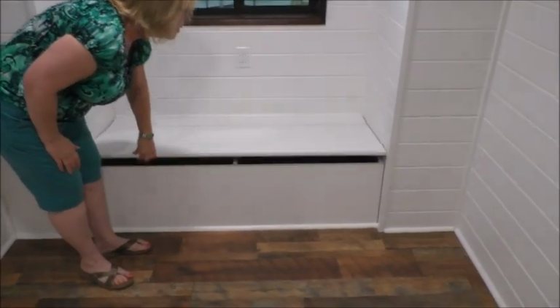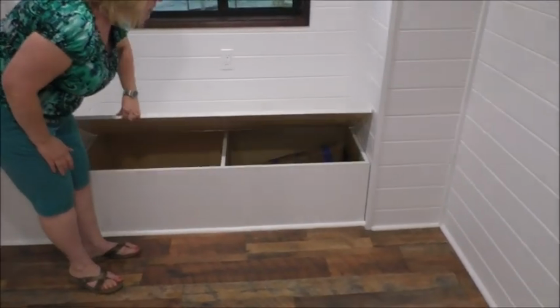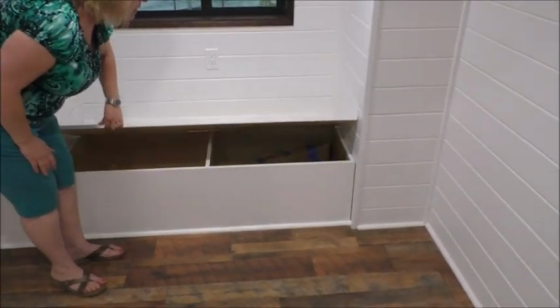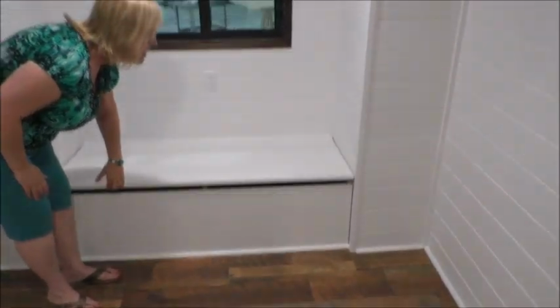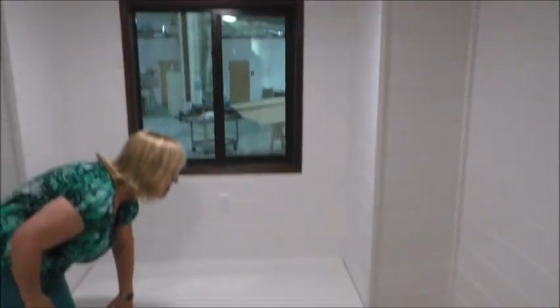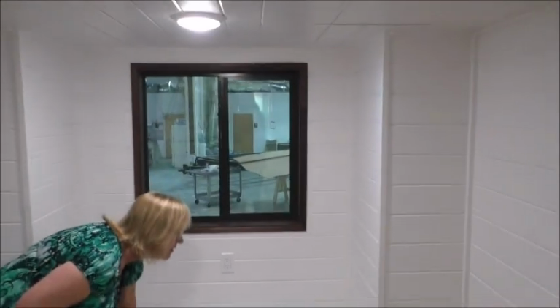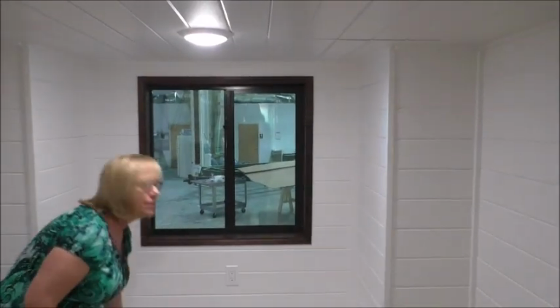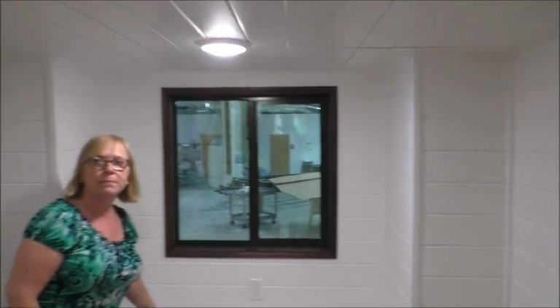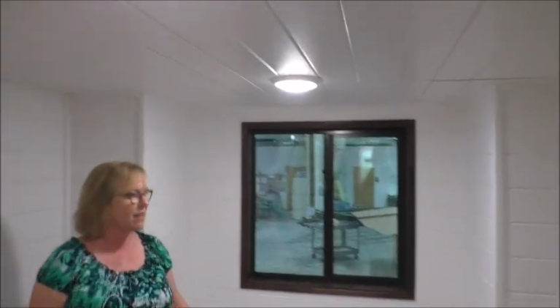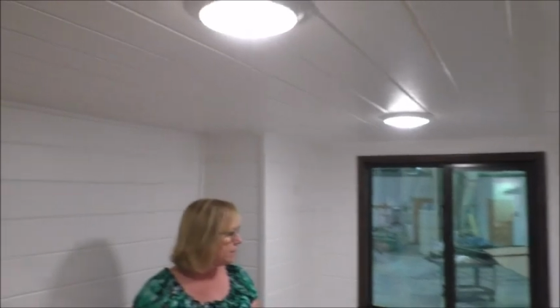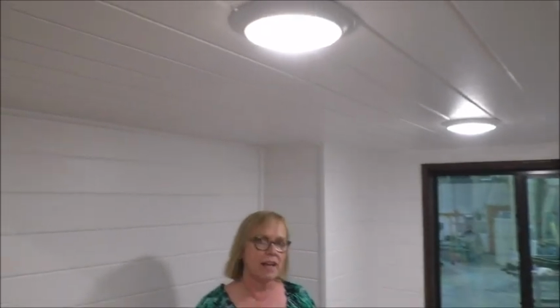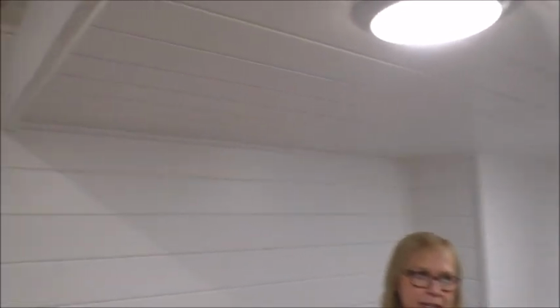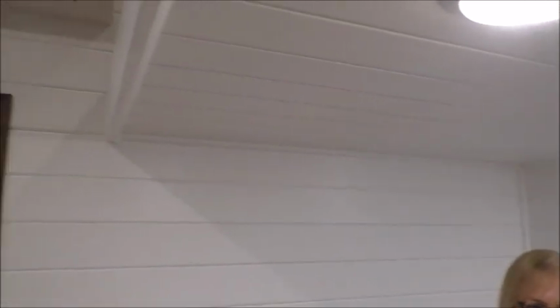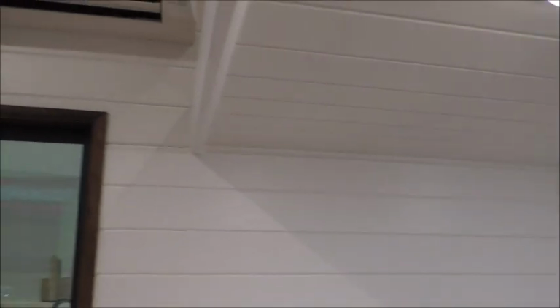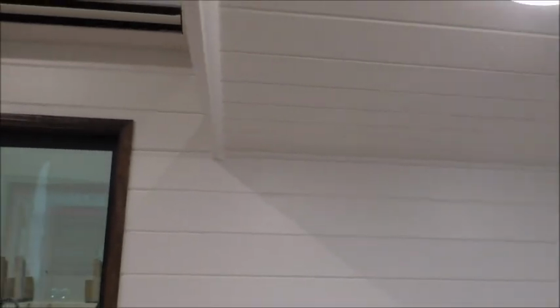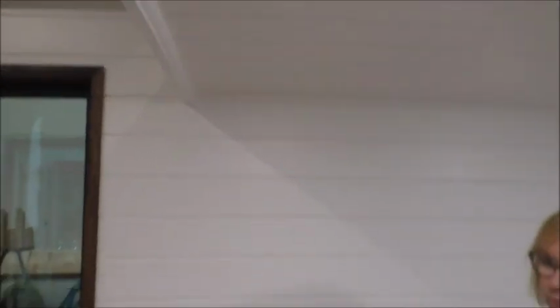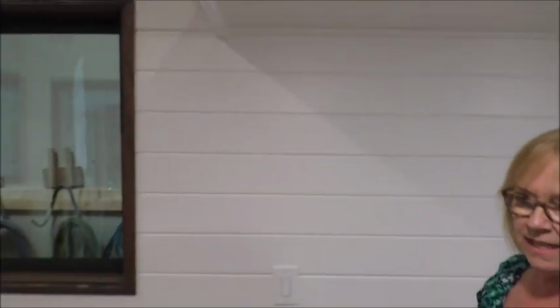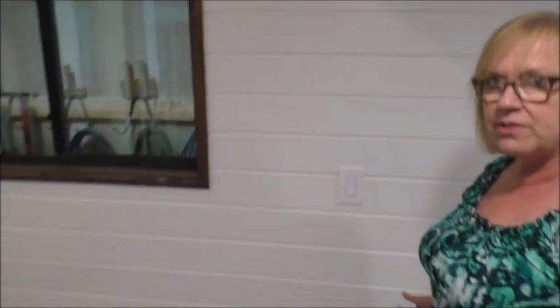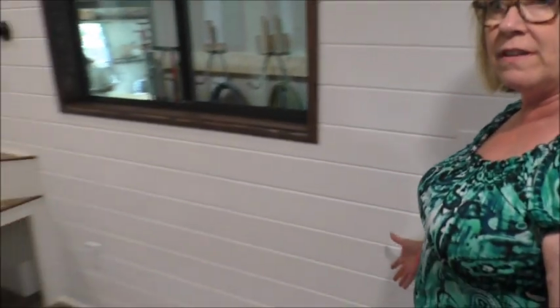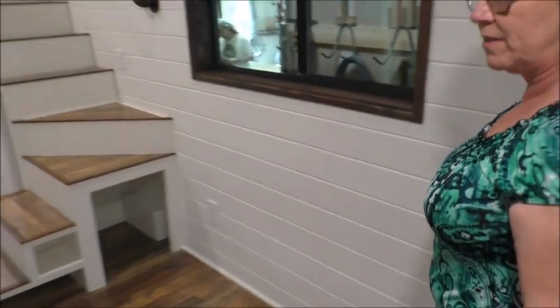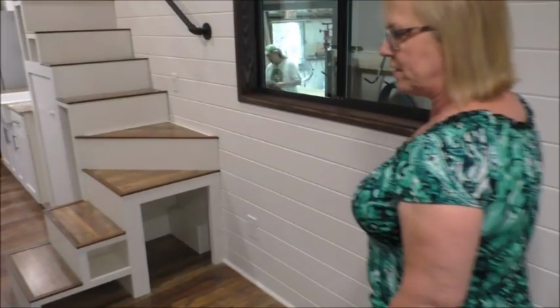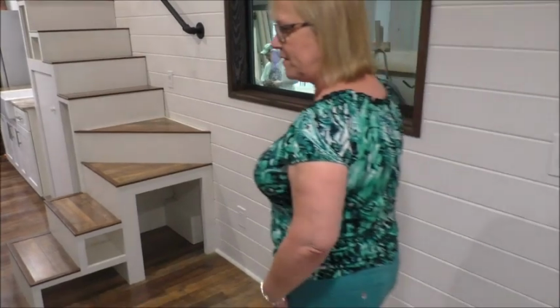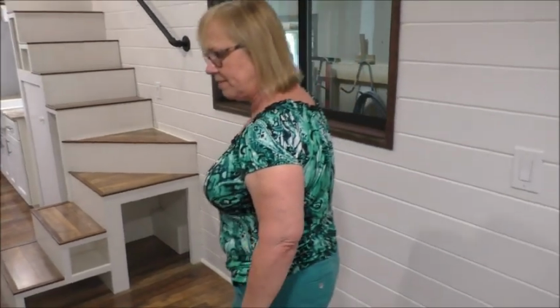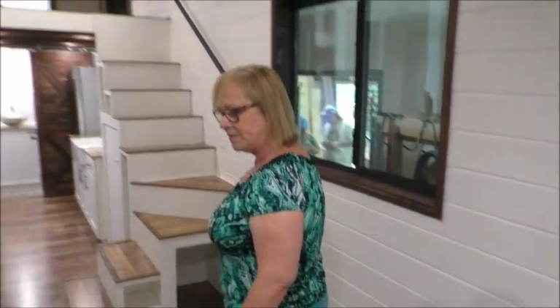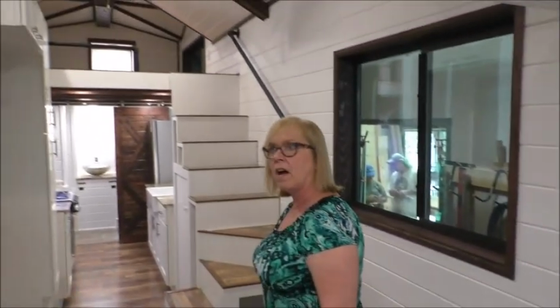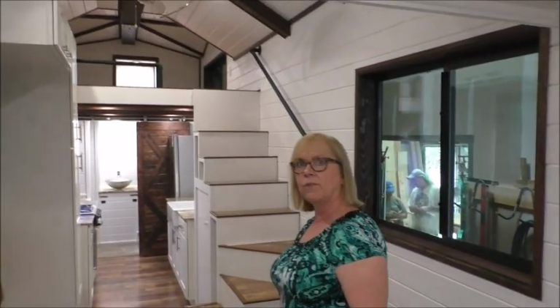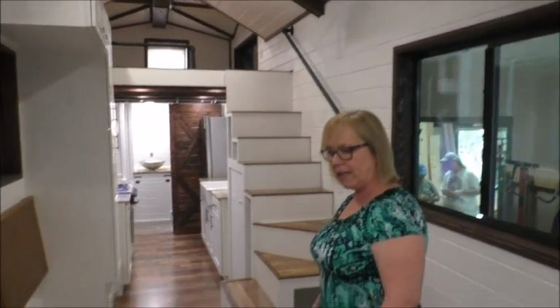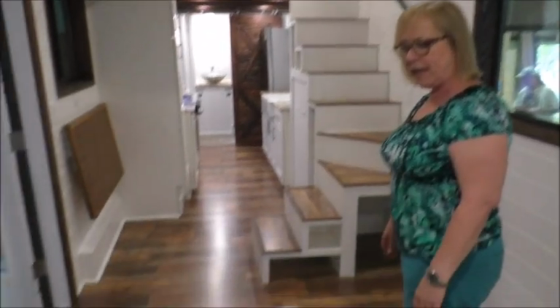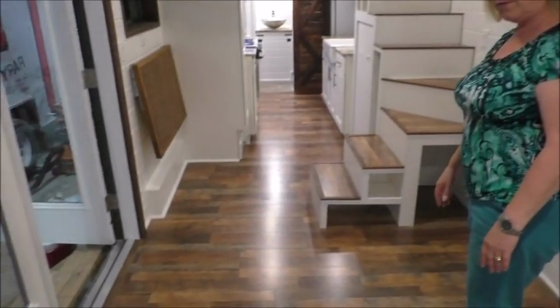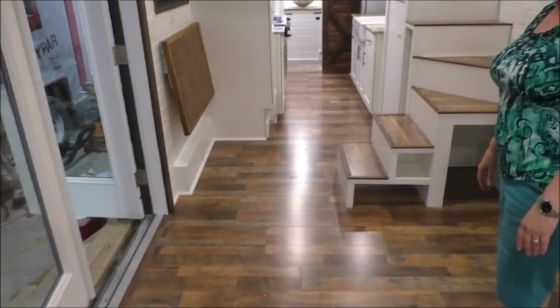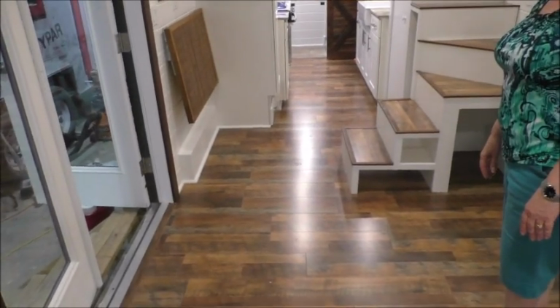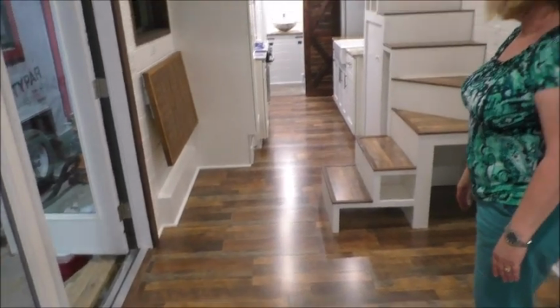We have another window seat — put some padding on top of there, have some guest room. We have enough room for a sectional sofa that they're going to do in here. On the floor we have a laminate flooring, burl wood.